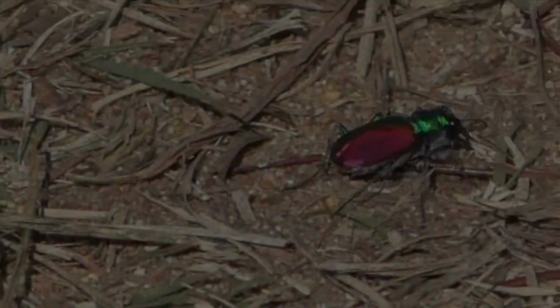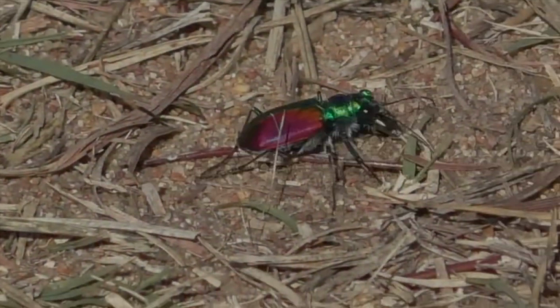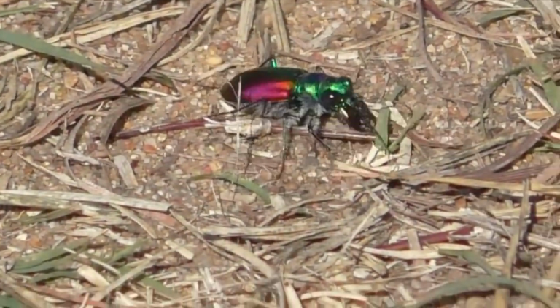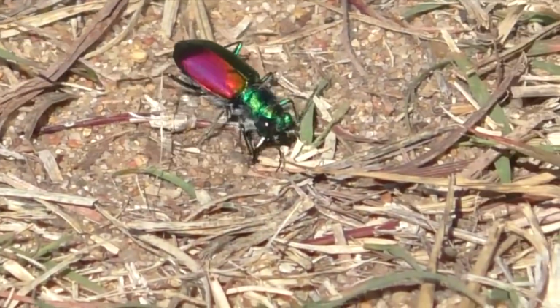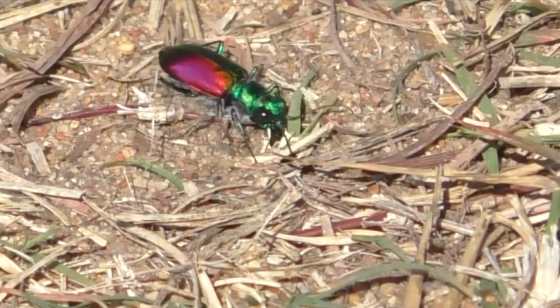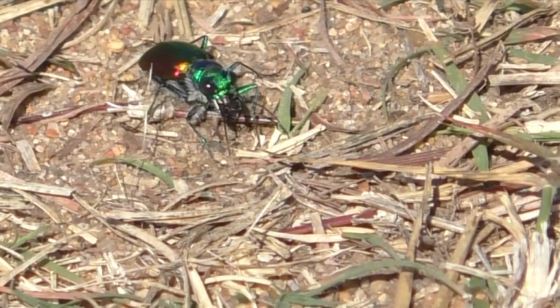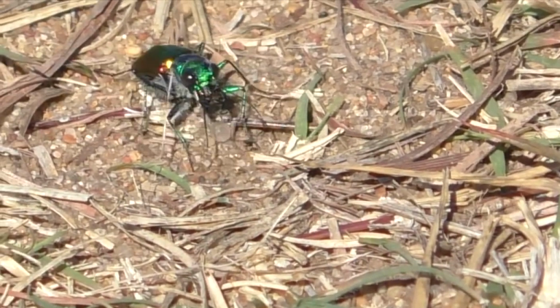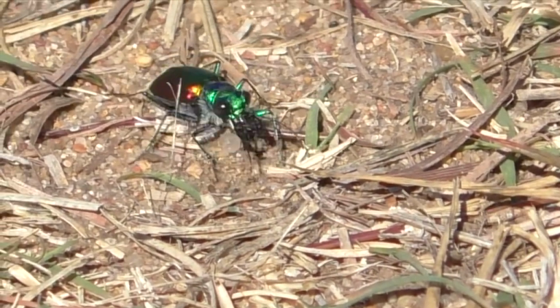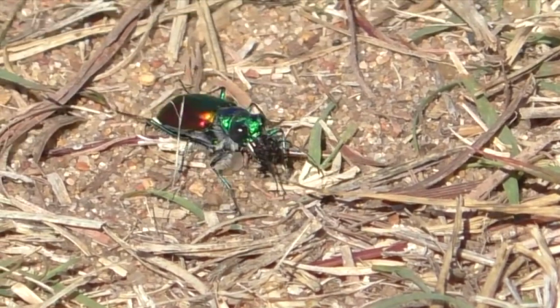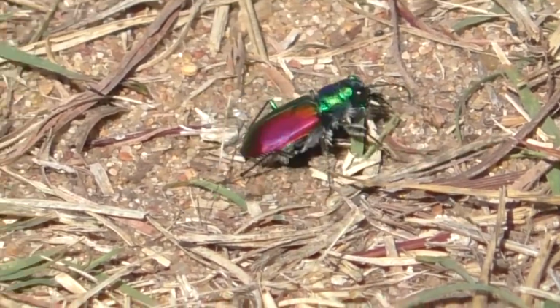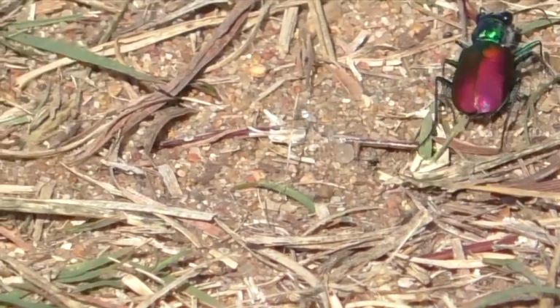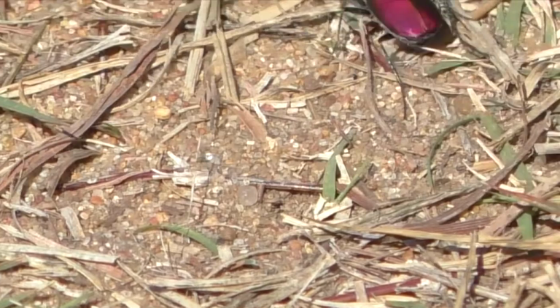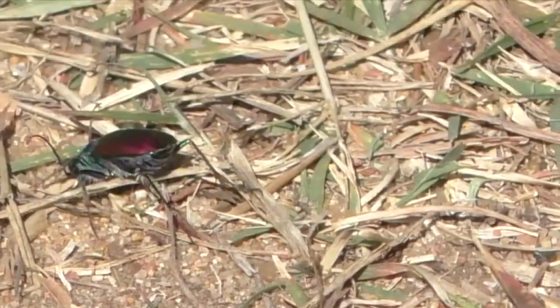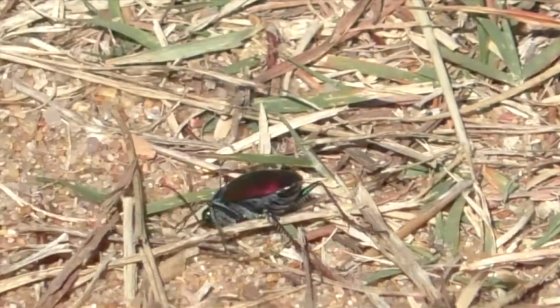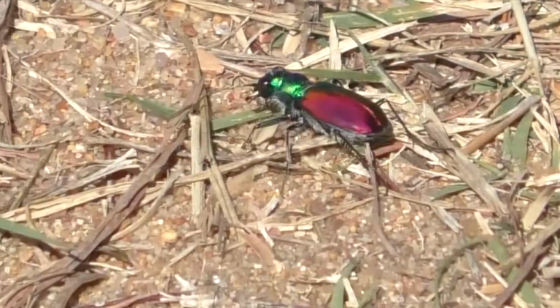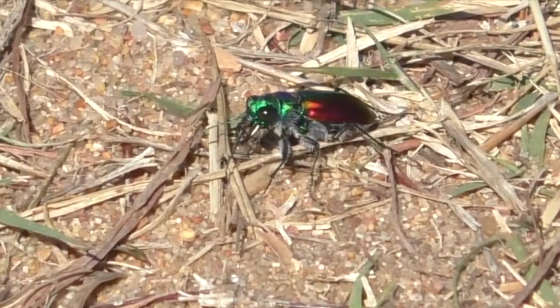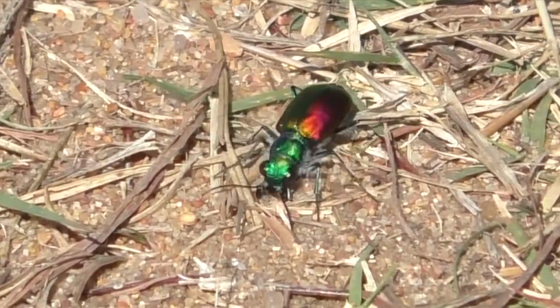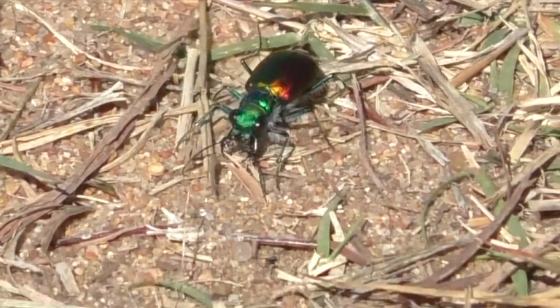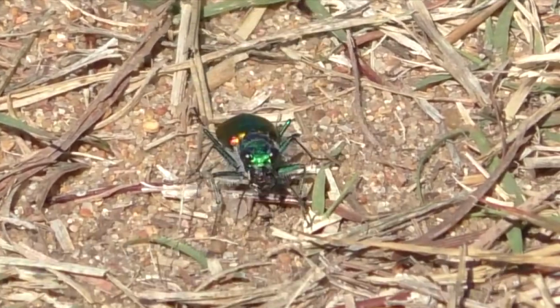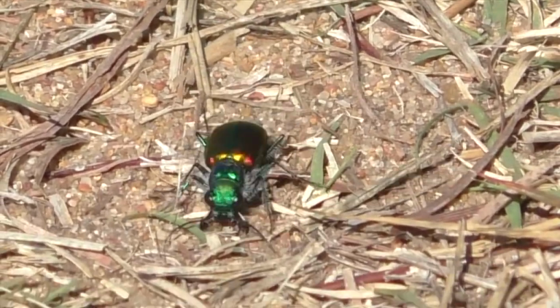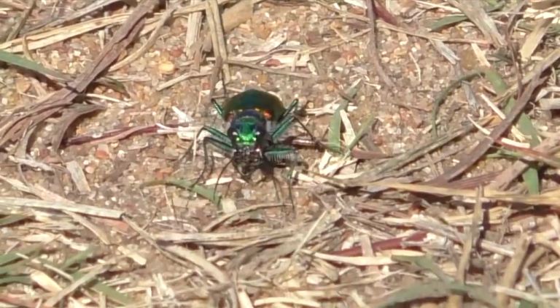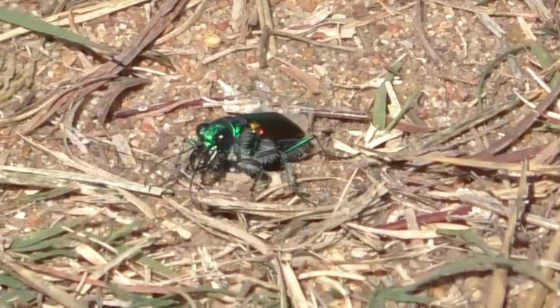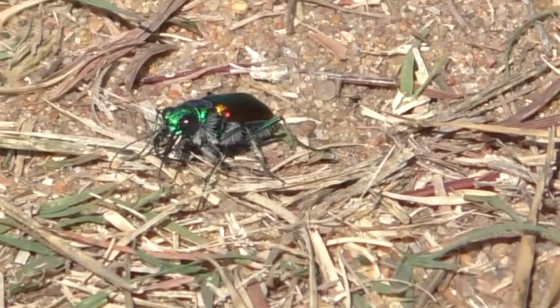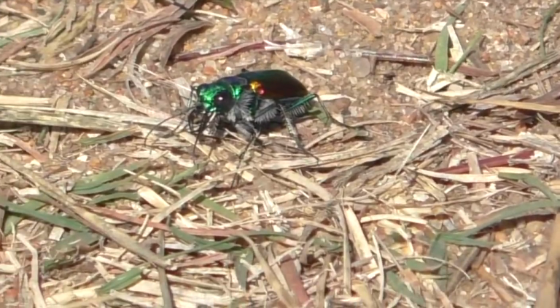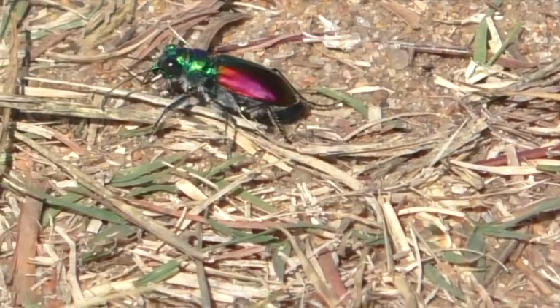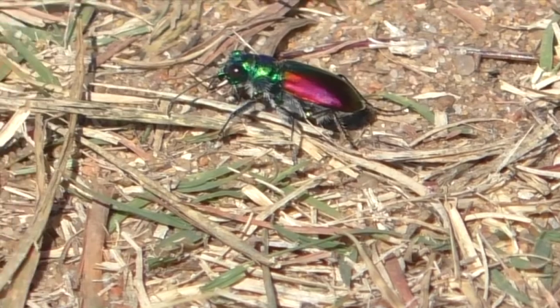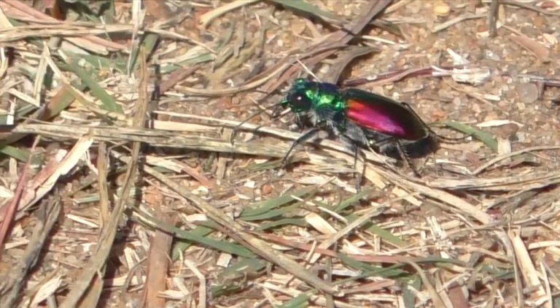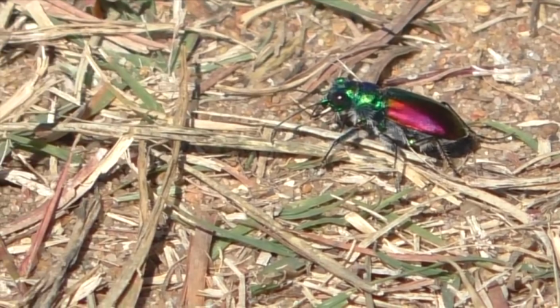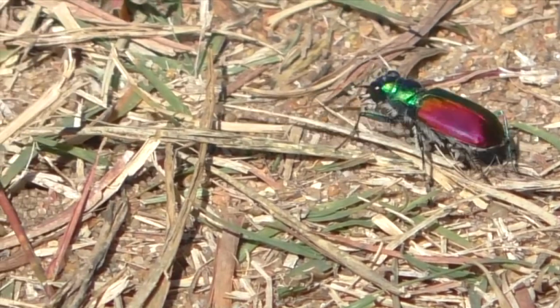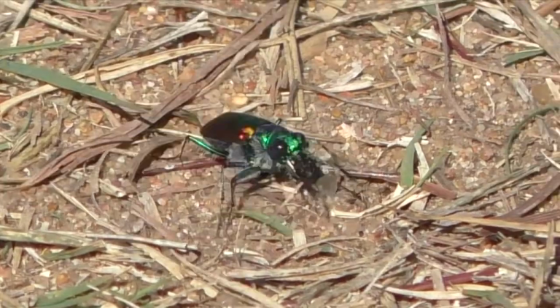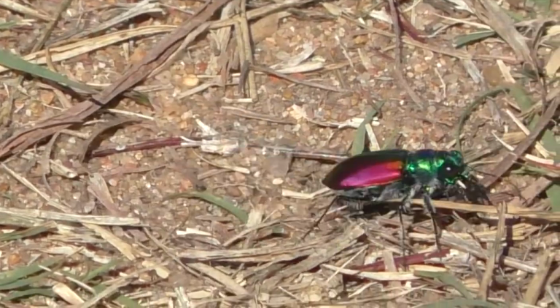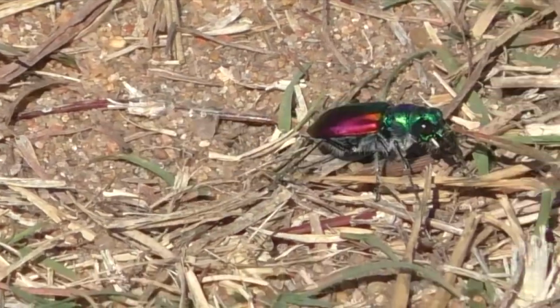Cool fall days make cold-blooded insects work all the harder, knowing their time is short. A female tiger beetle, racing the clock, hurries to lay her eggs before the first frost.